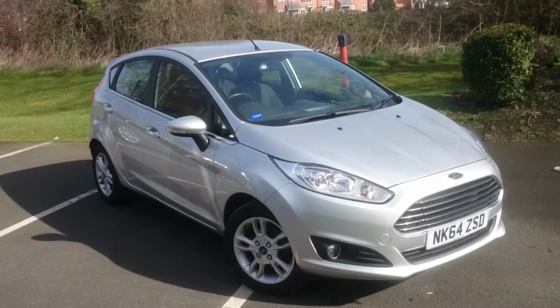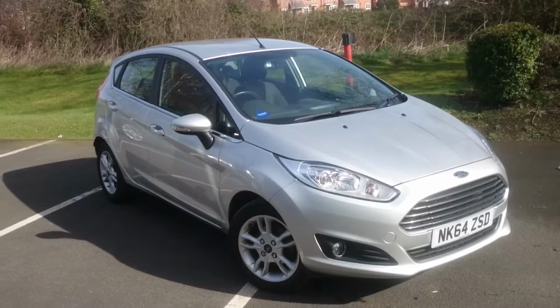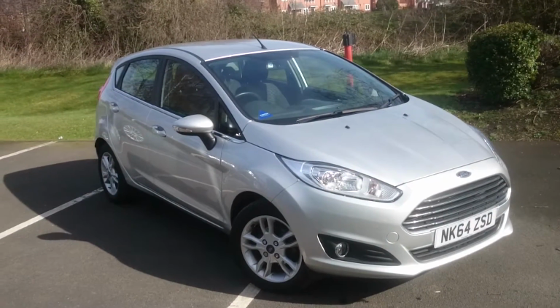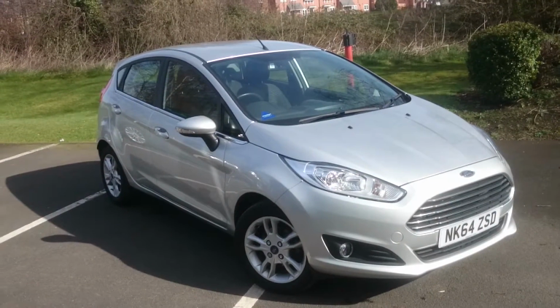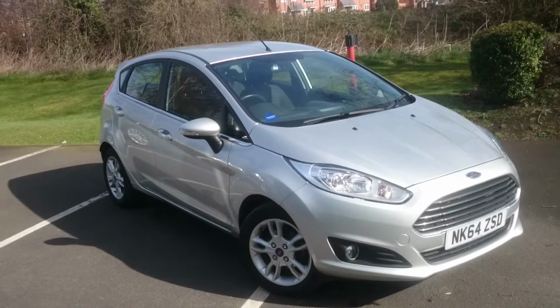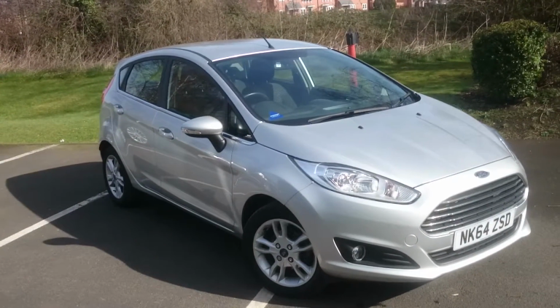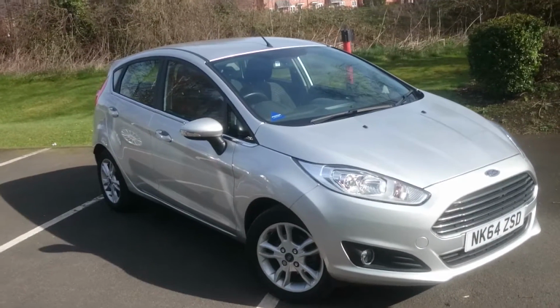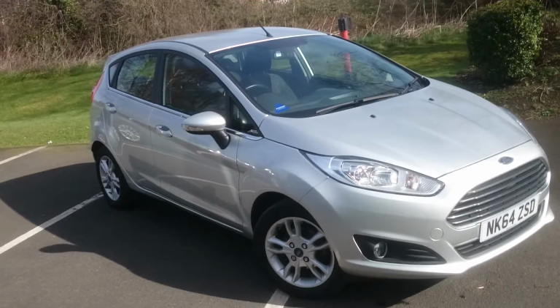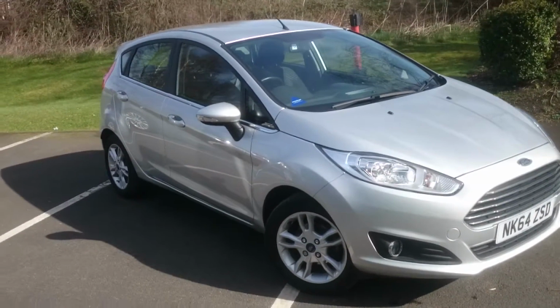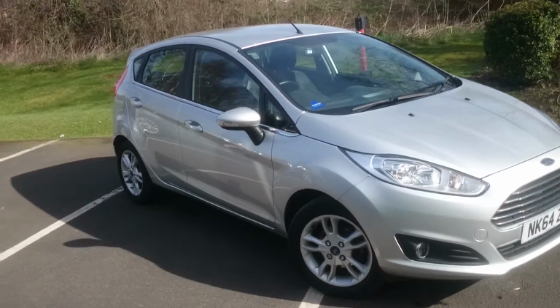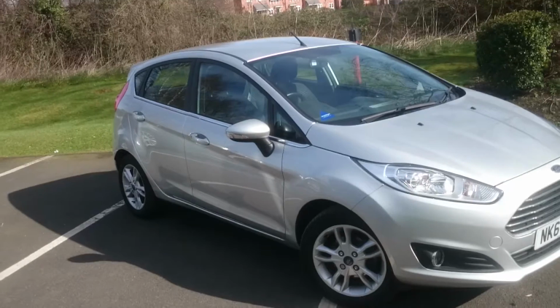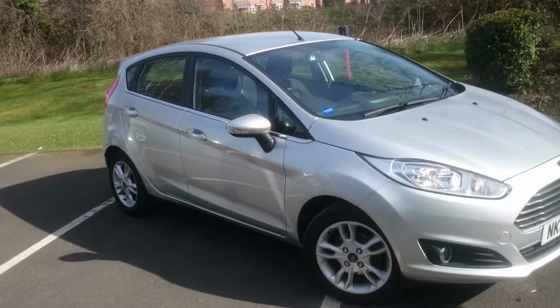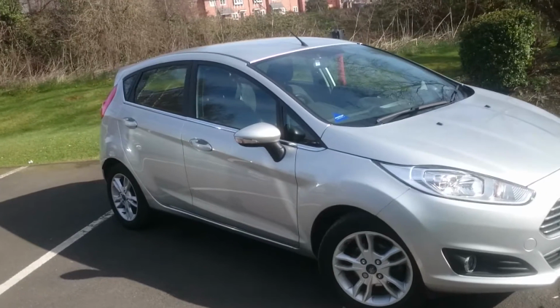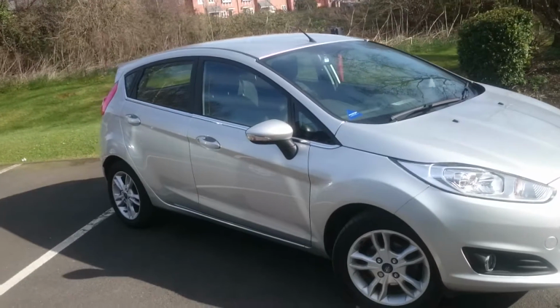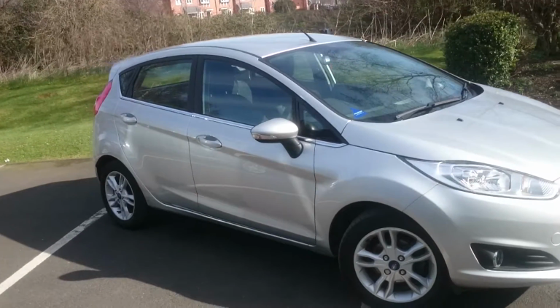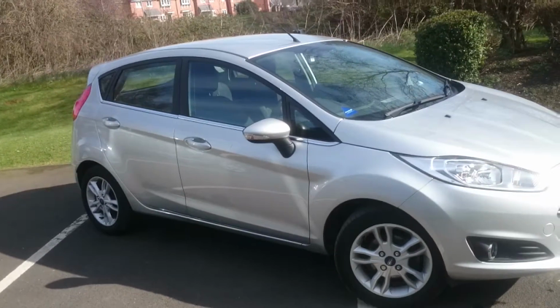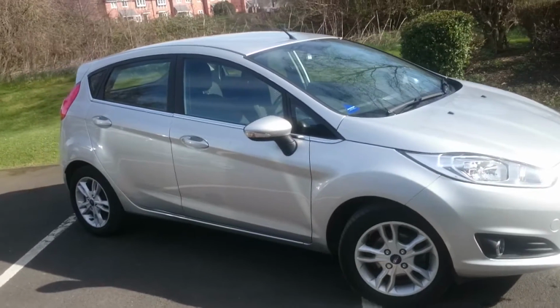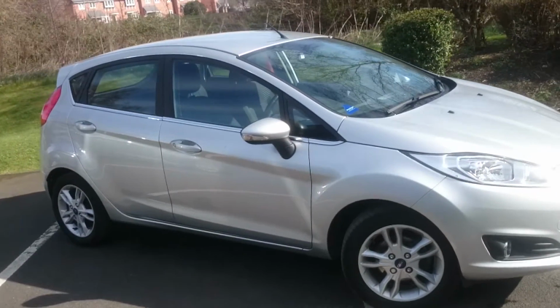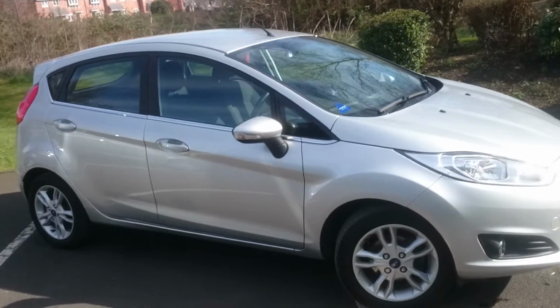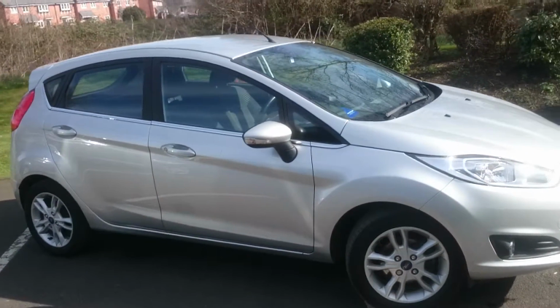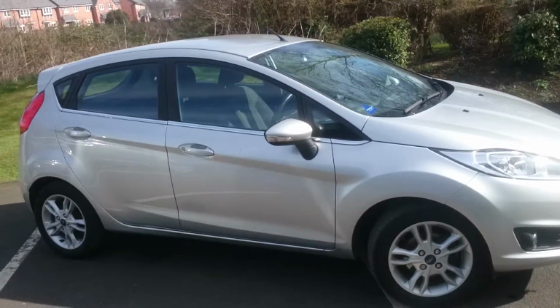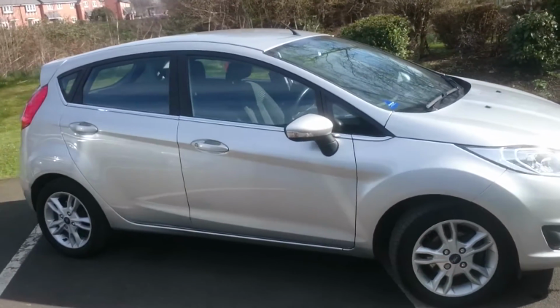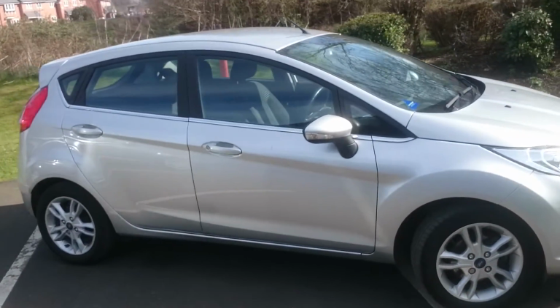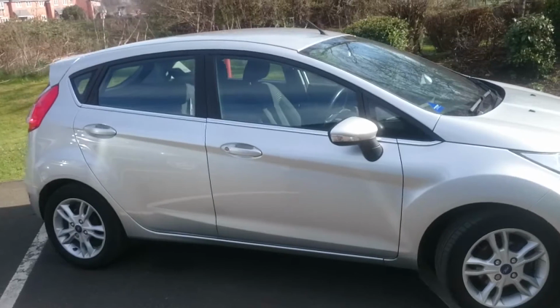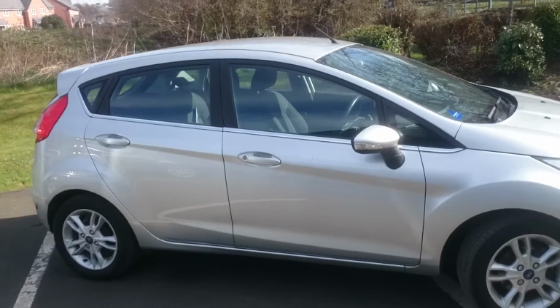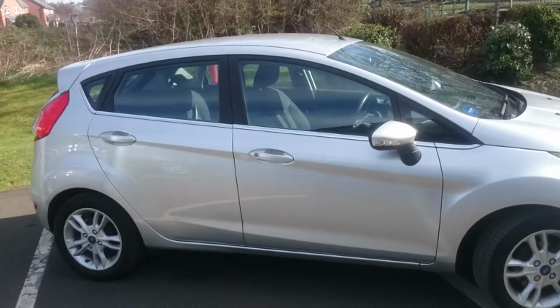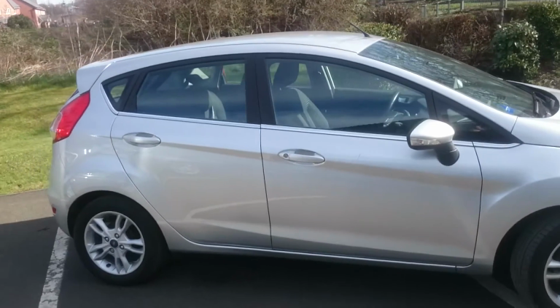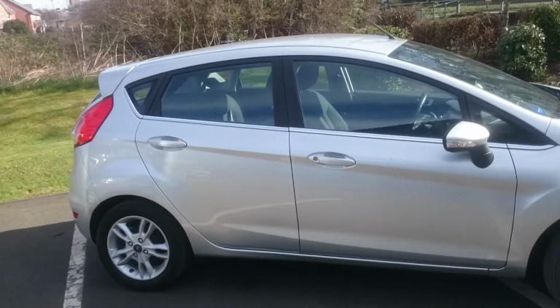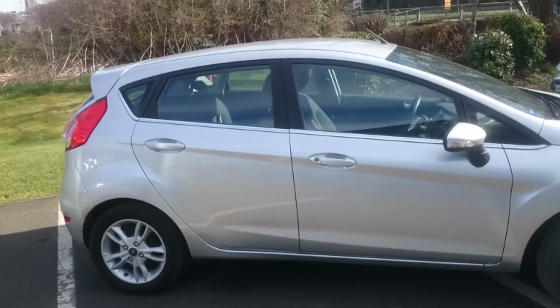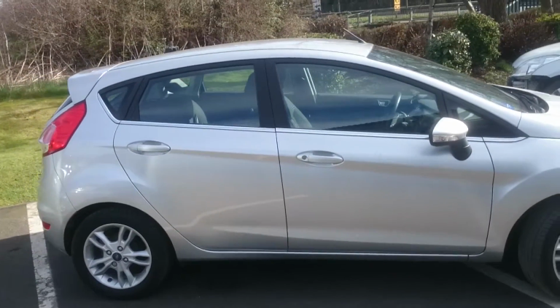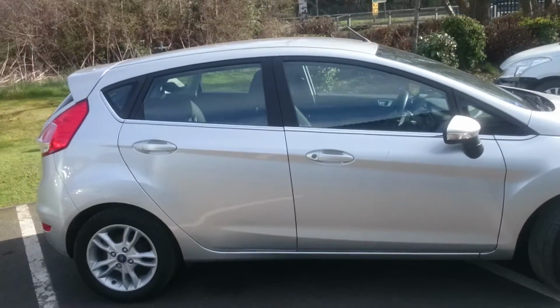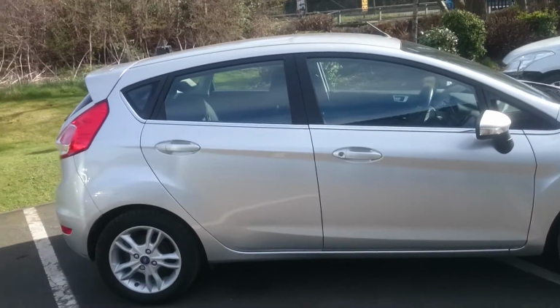Here we have the UK's best-selling car for the last four years, the Ford Fiesta. It comes with the award-winning 1.0-litre EcoBoost engine with a 5-speed manual gearbox, creating 100 PS — about the same power as a 1.4 conventional engine.